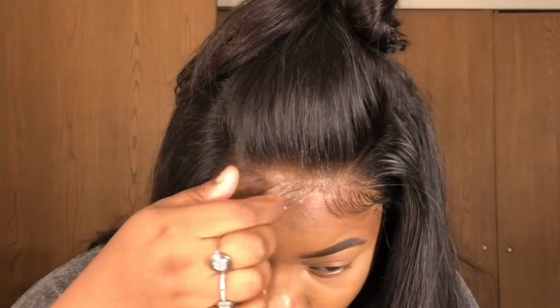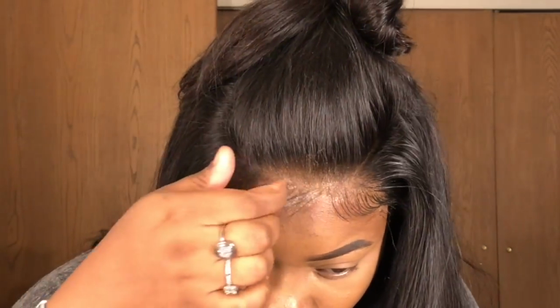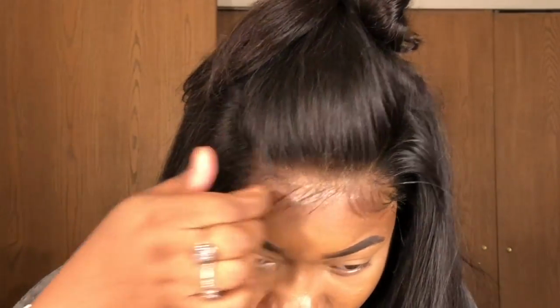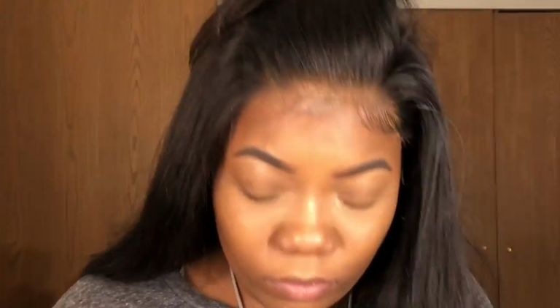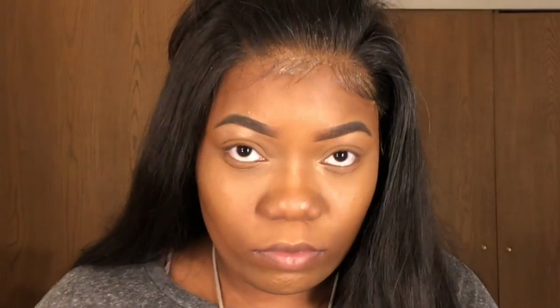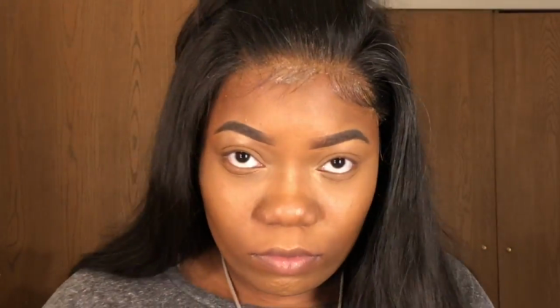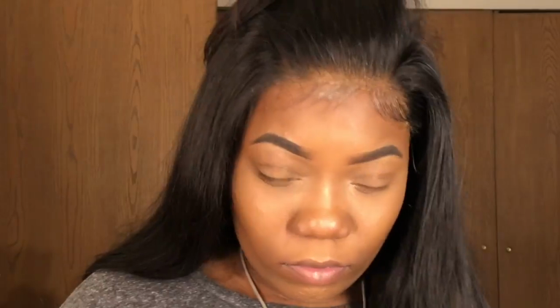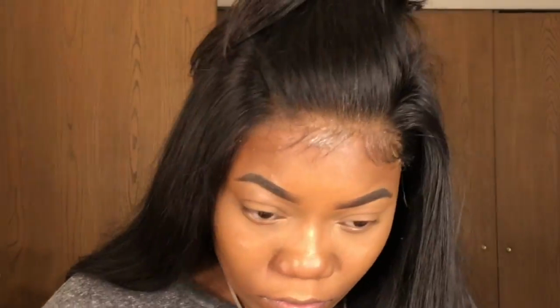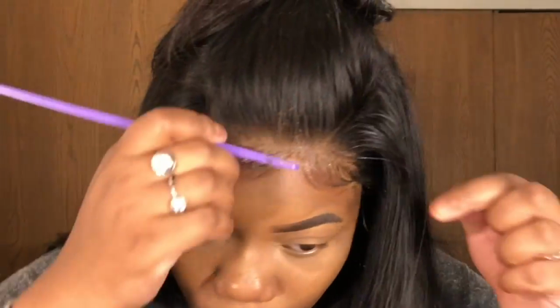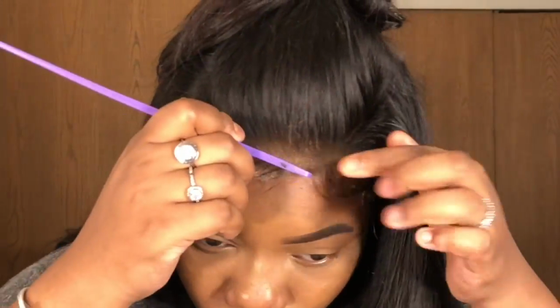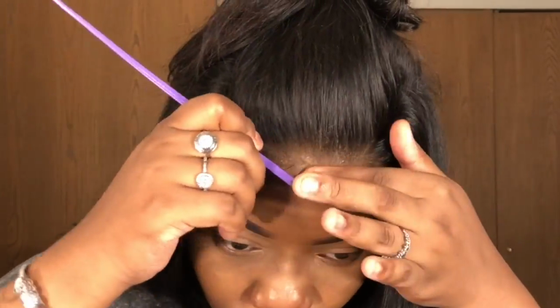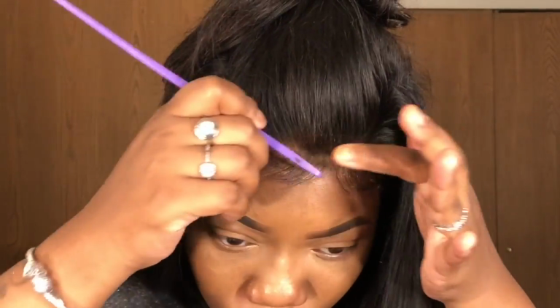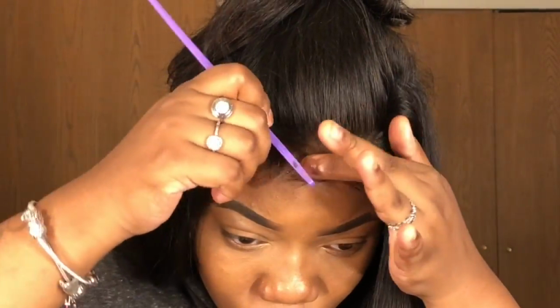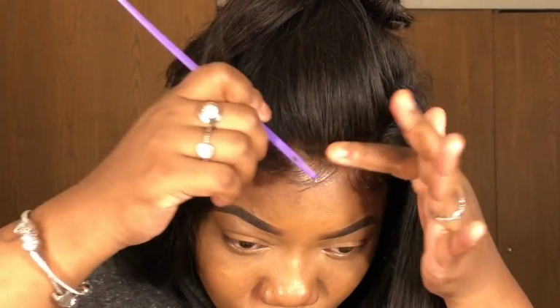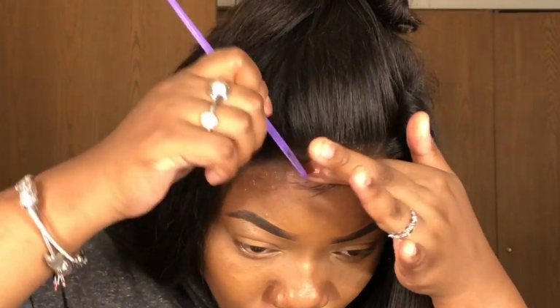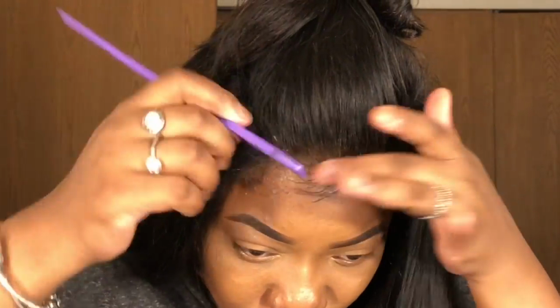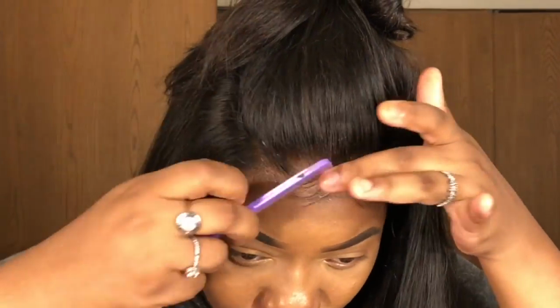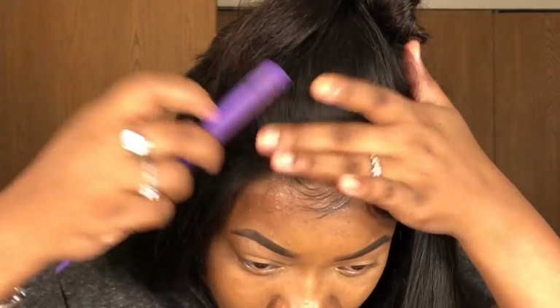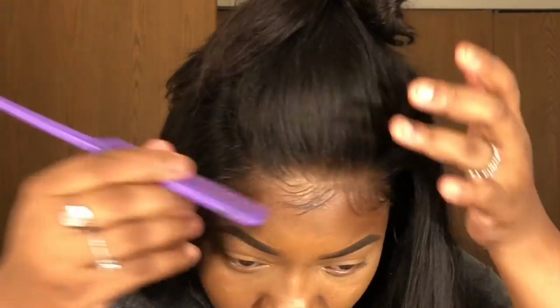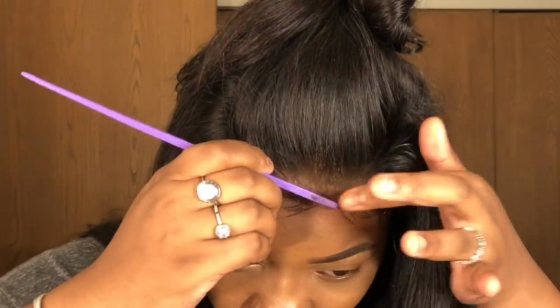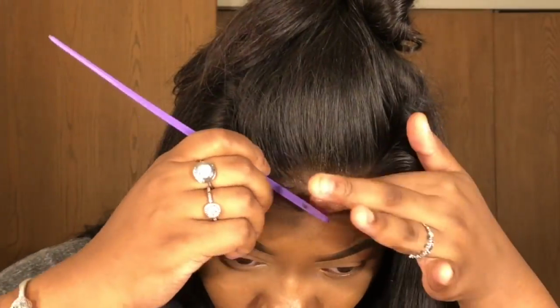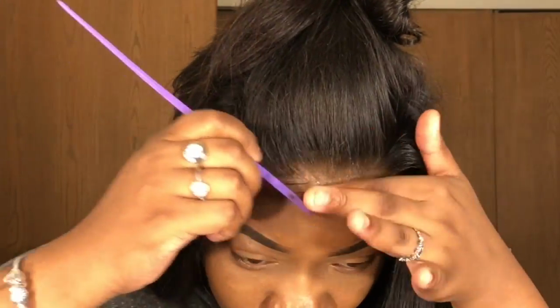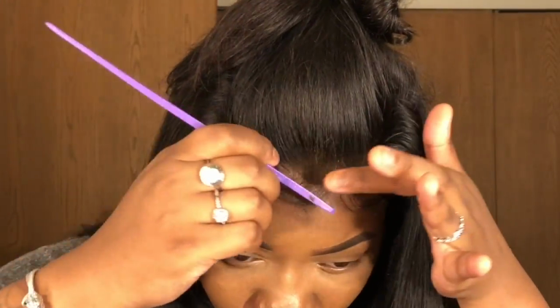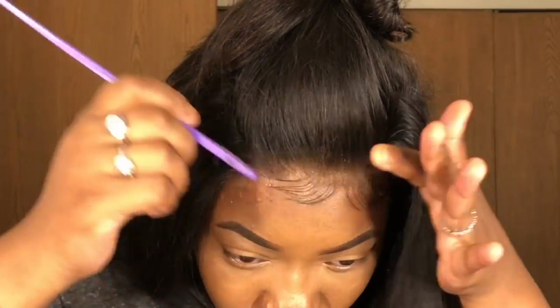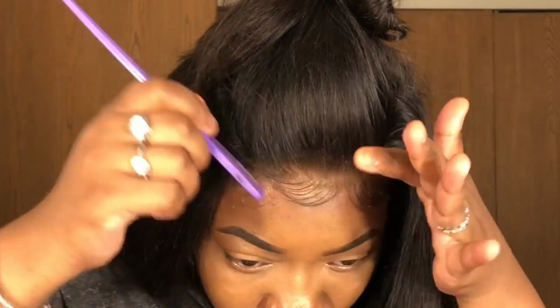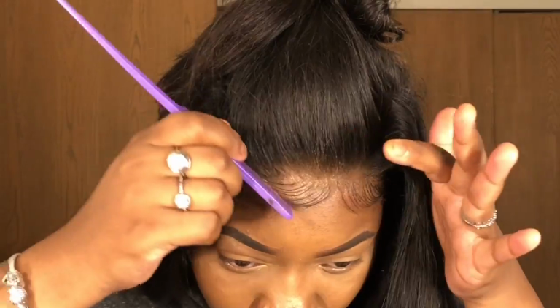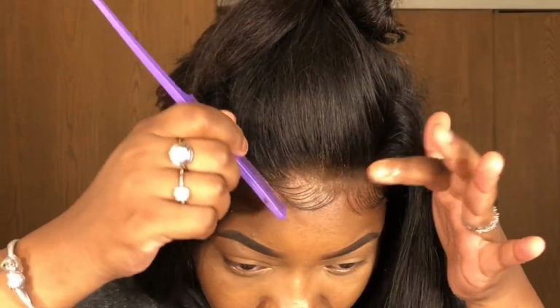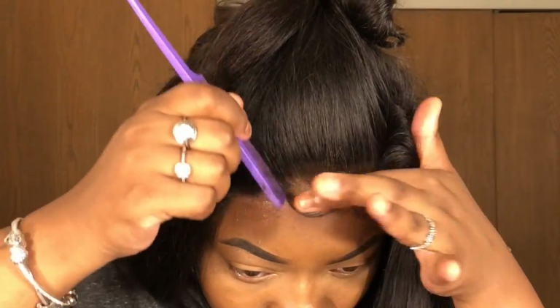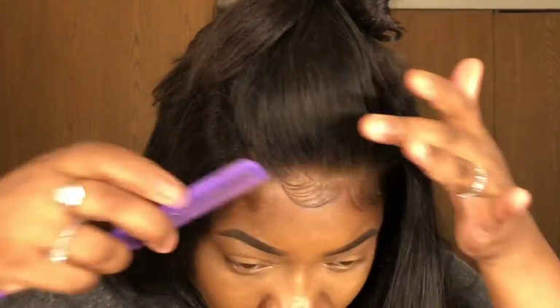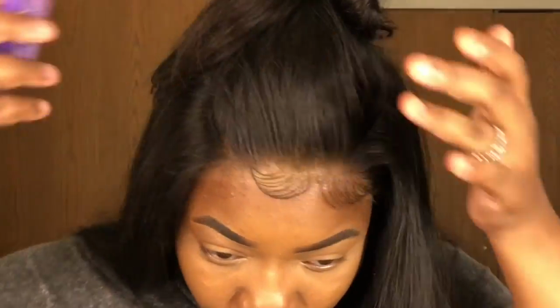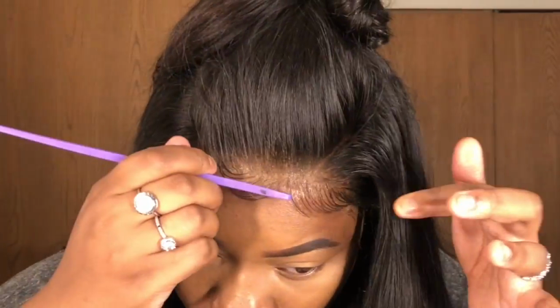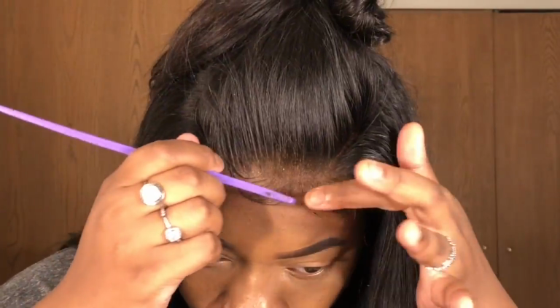I'm just taking my tweezers to thin out that baby hair a little bit, because I don't want it to be too thick and look fake.